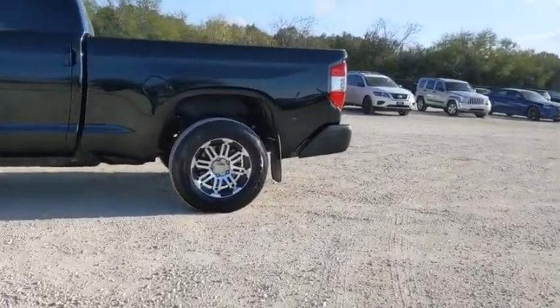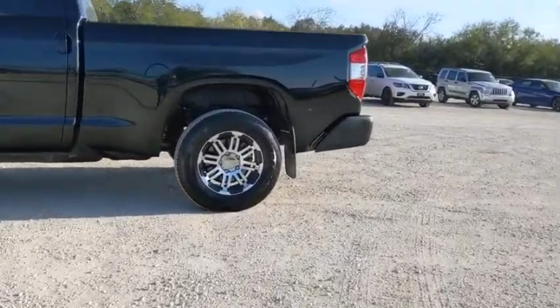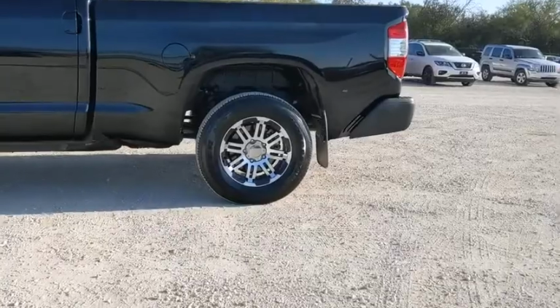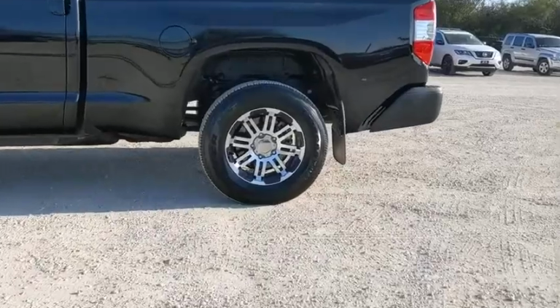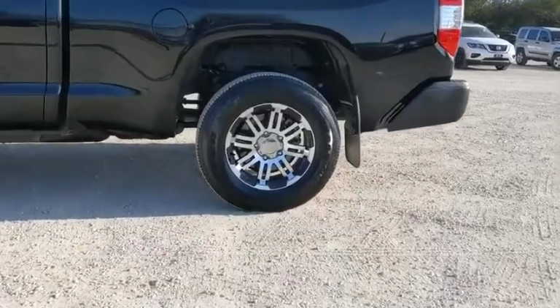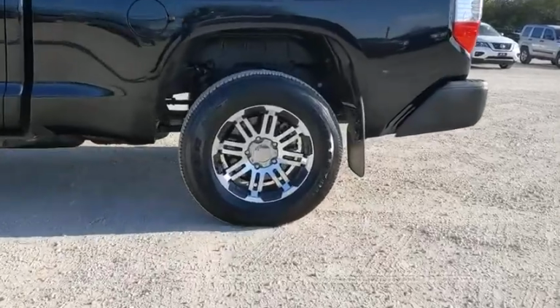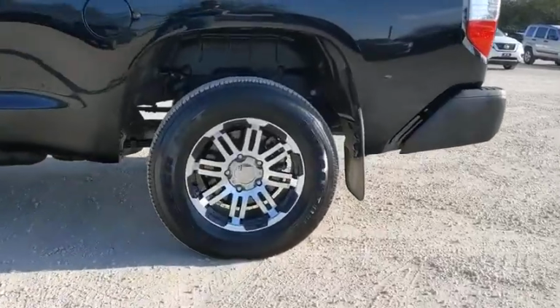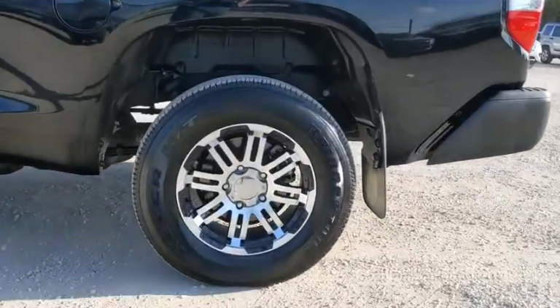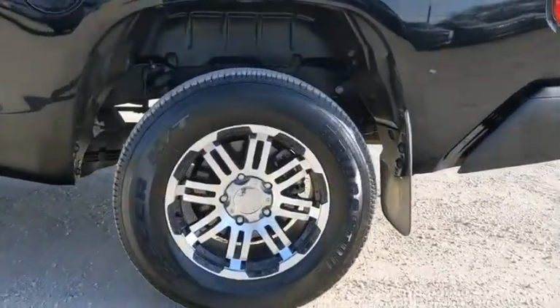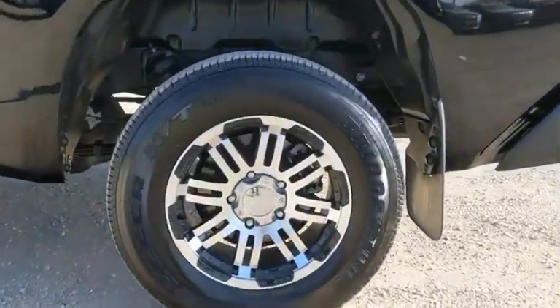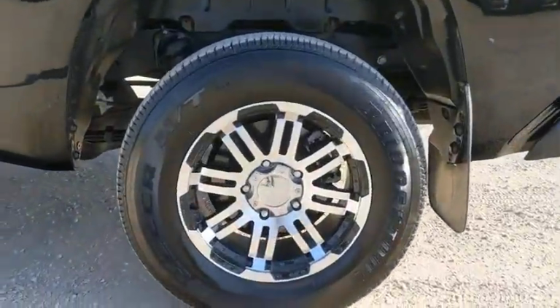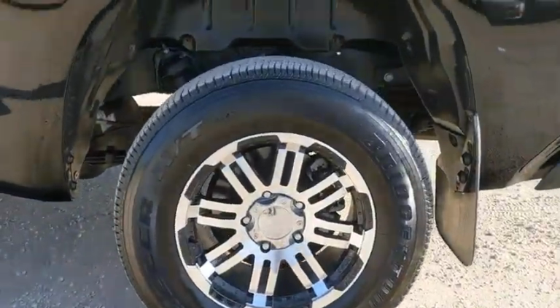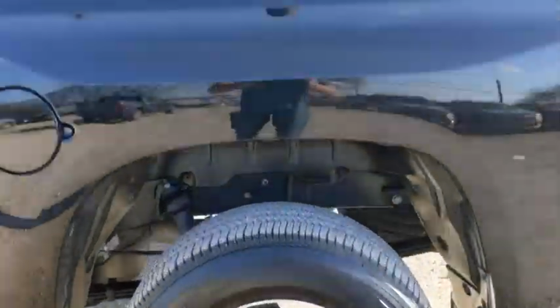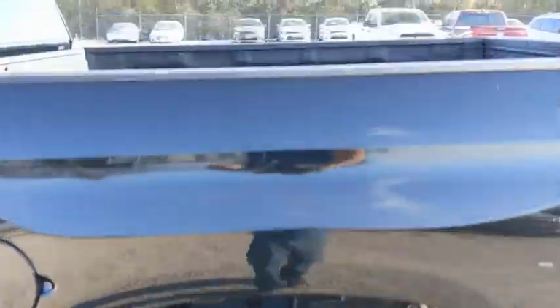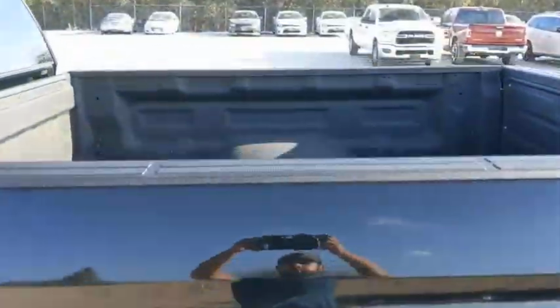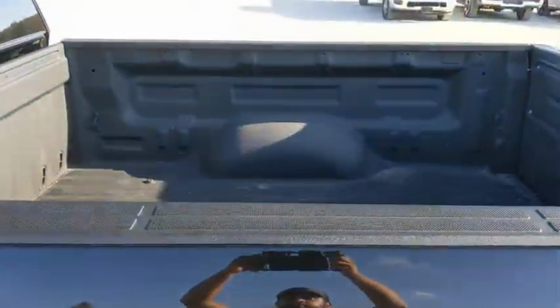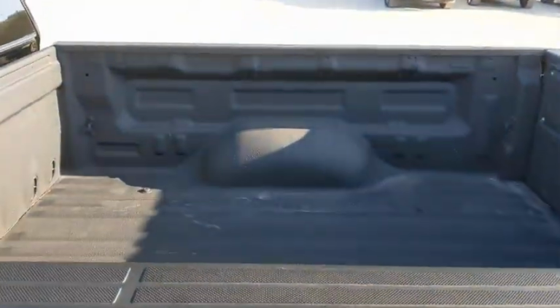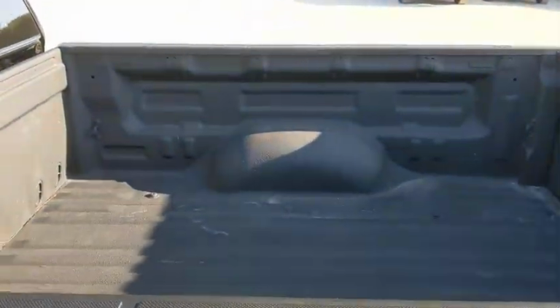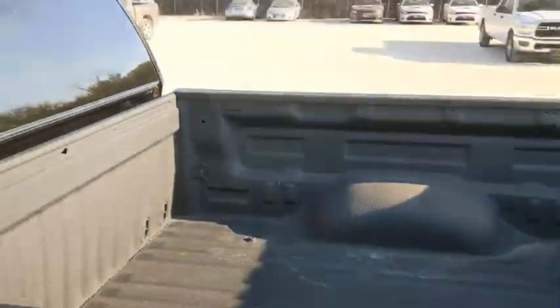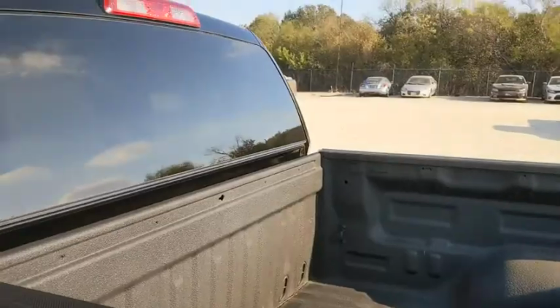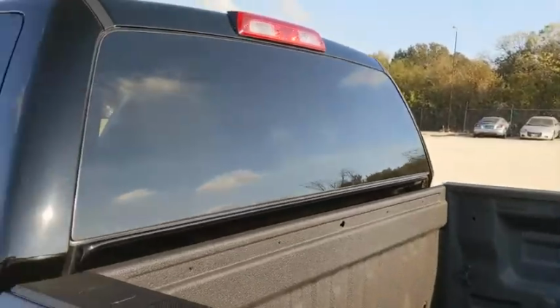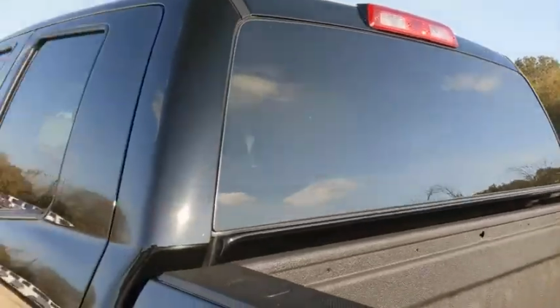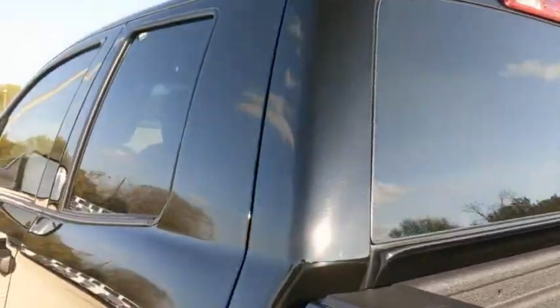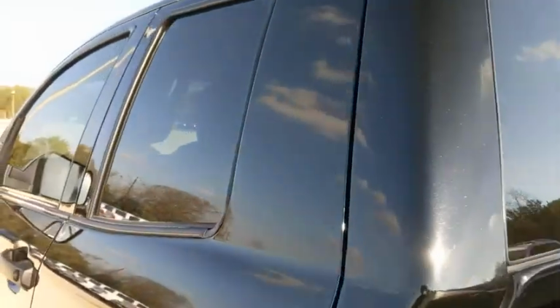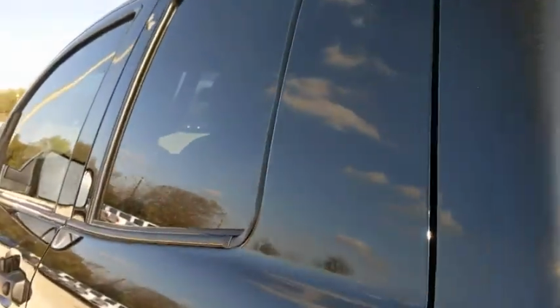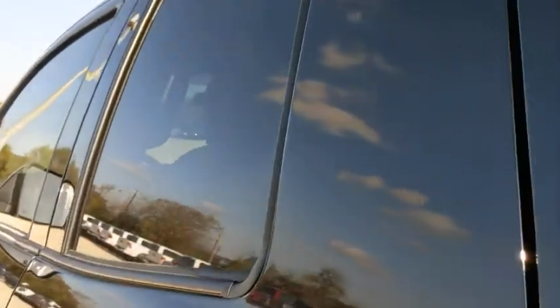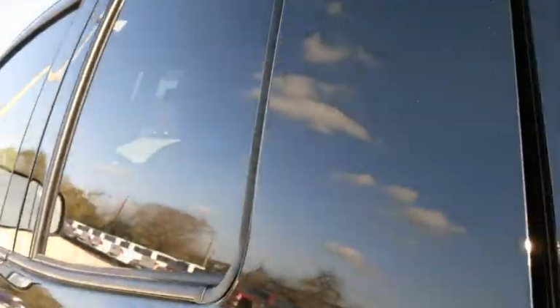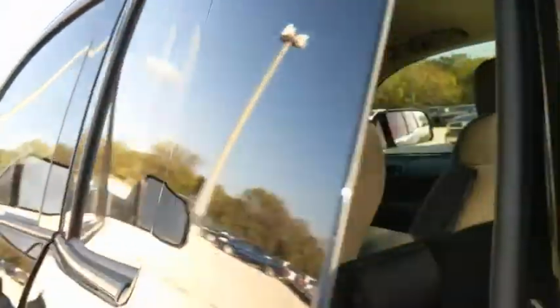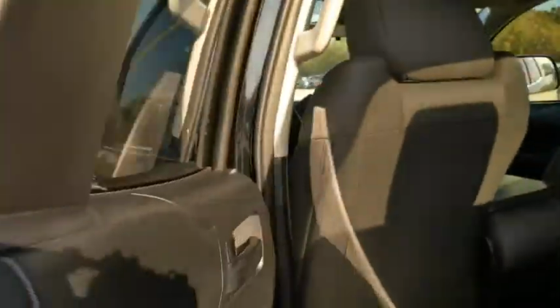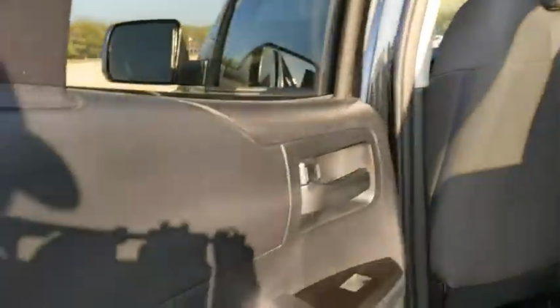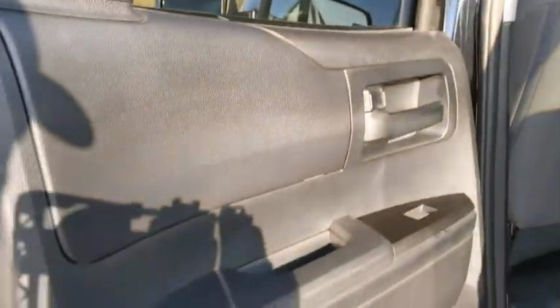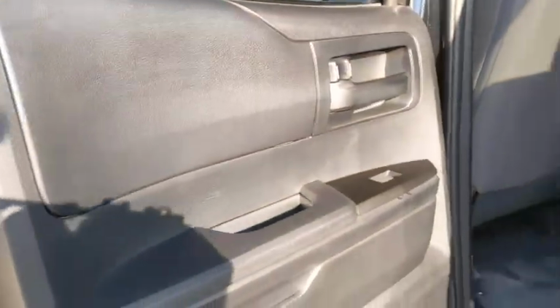The Tundra is the perfect mix of power and efficiency. This vehicle has less than 10,000 miles. Here are some of this vehicle's great options: premium wheels,